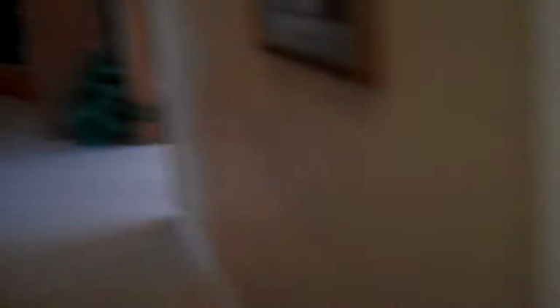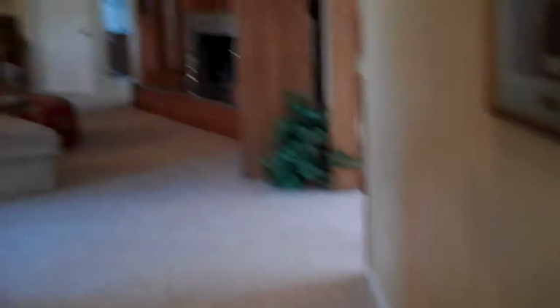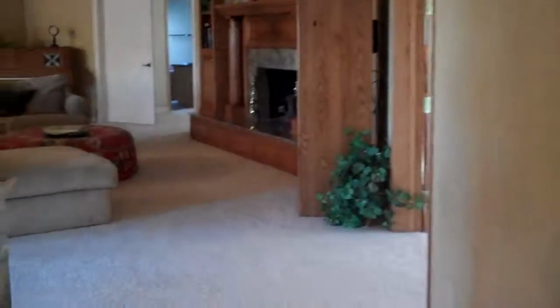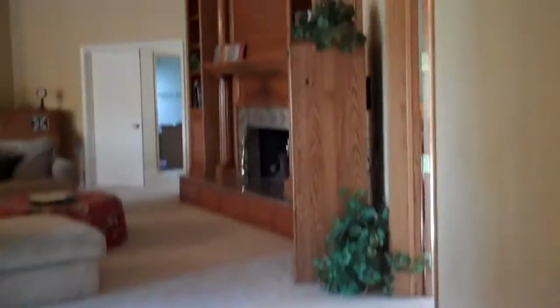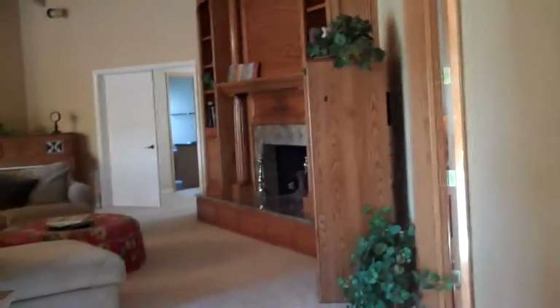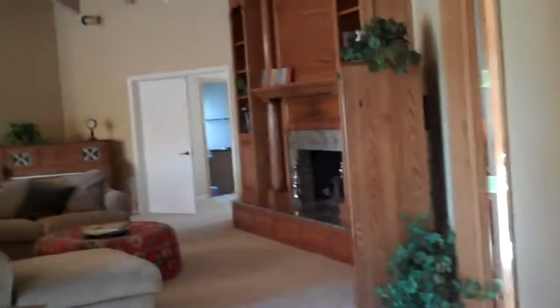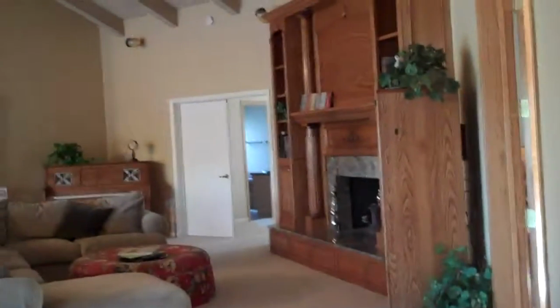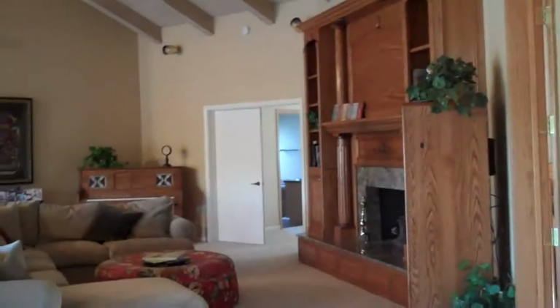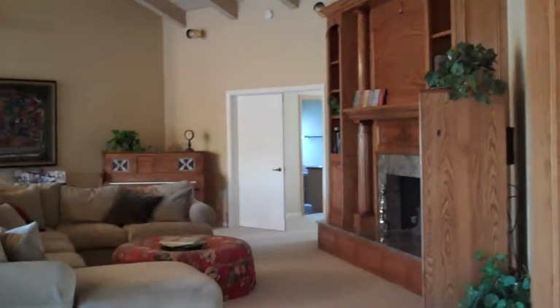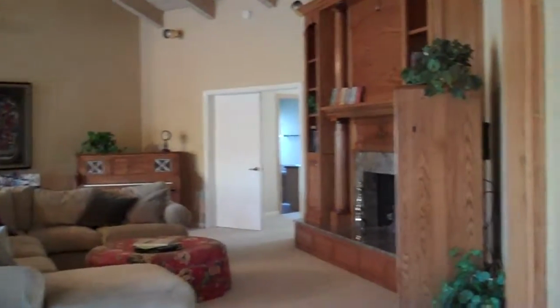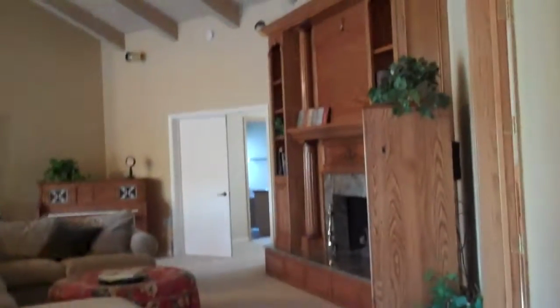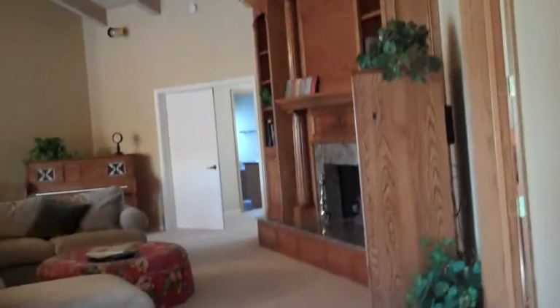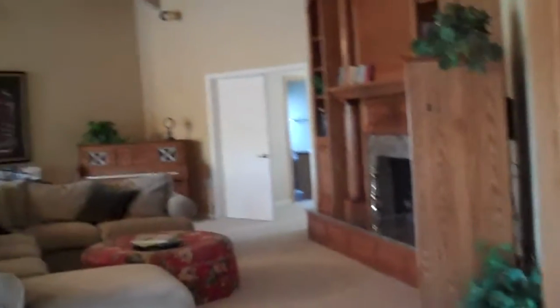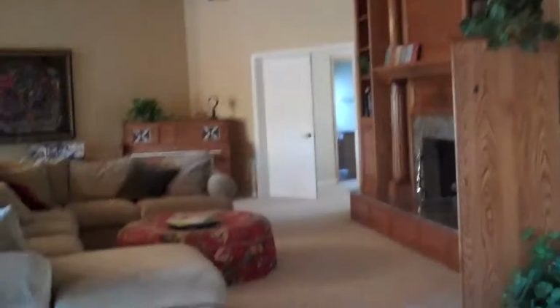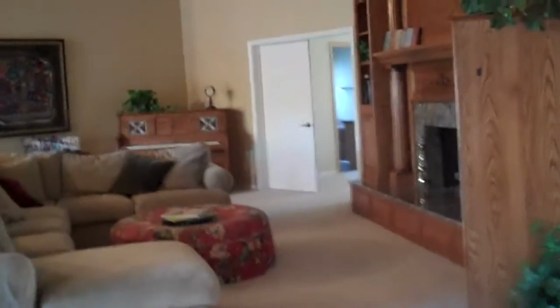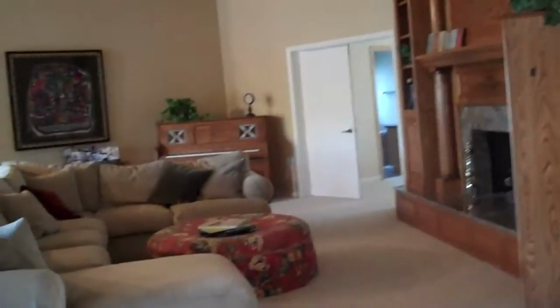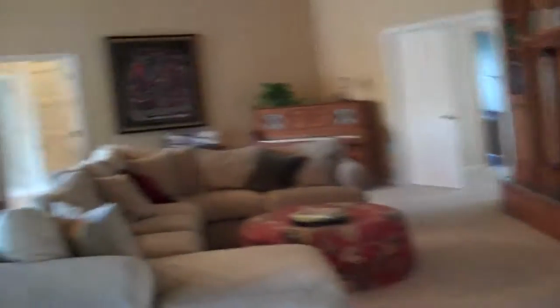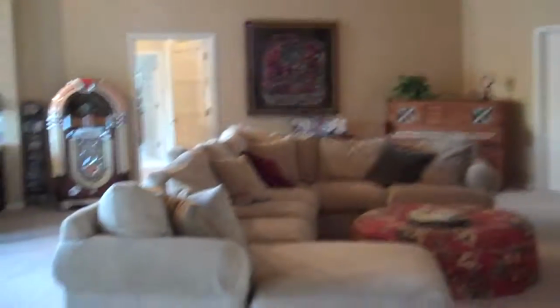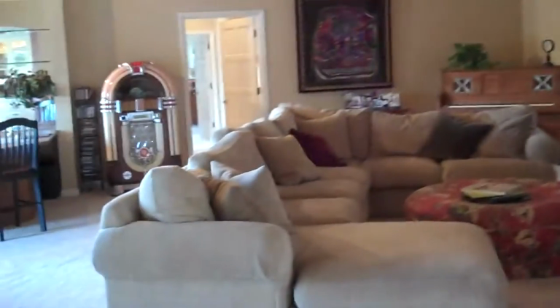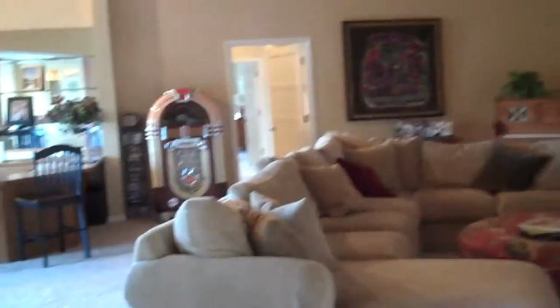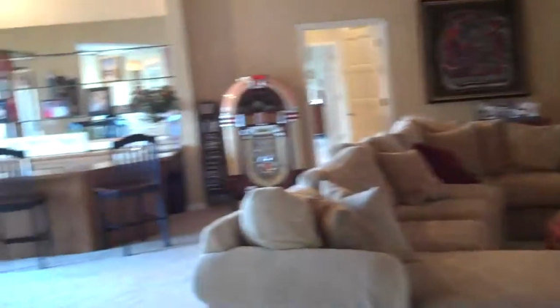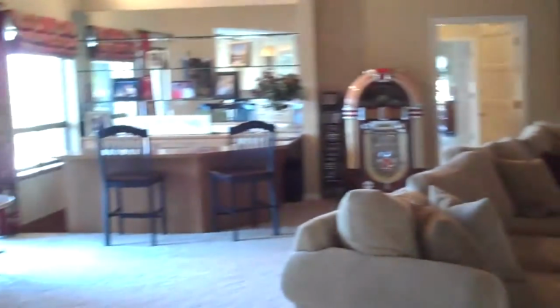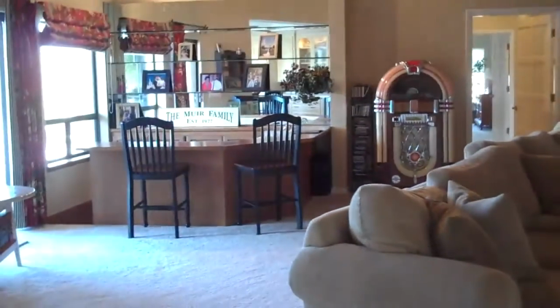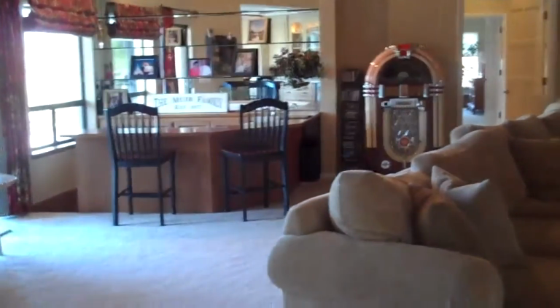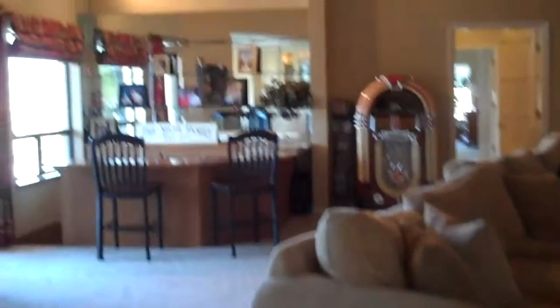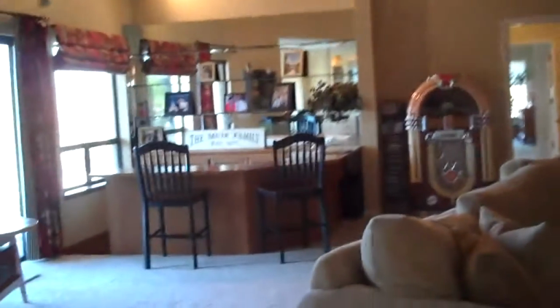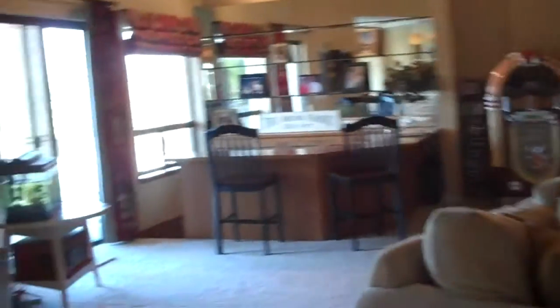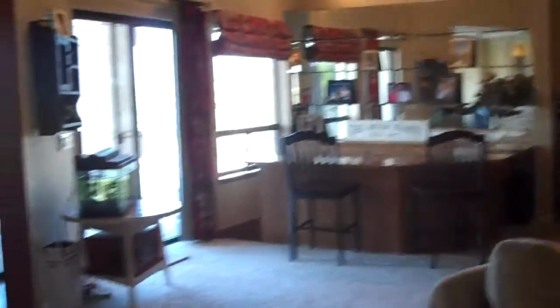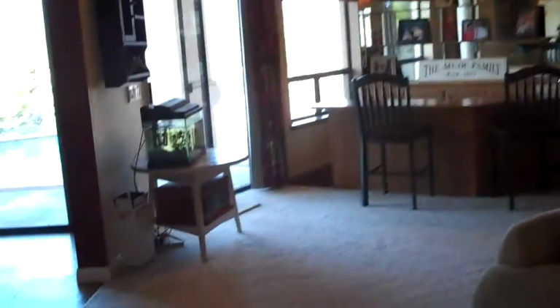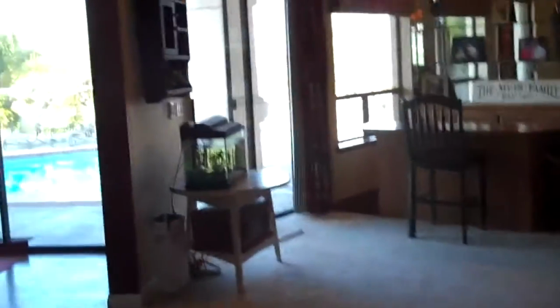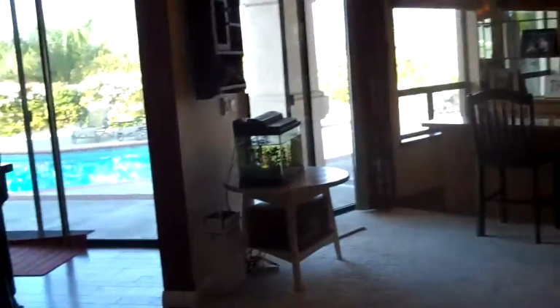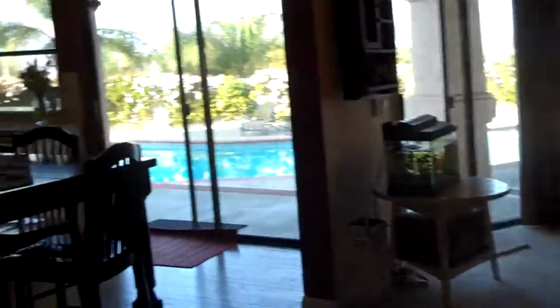And then we come into this big family room. There's nothing here. We have a fish tank.